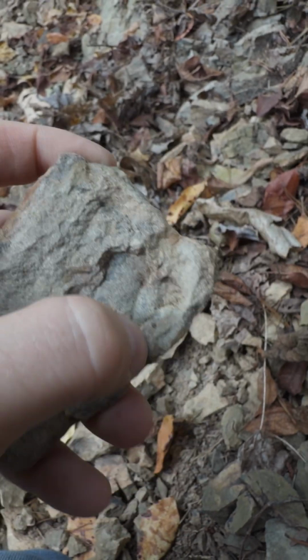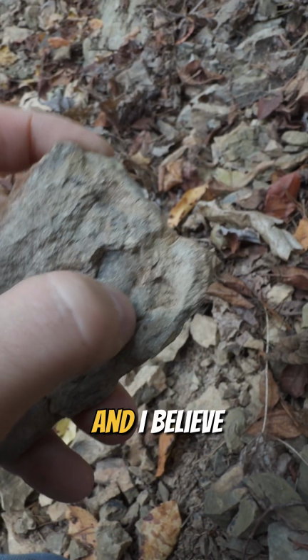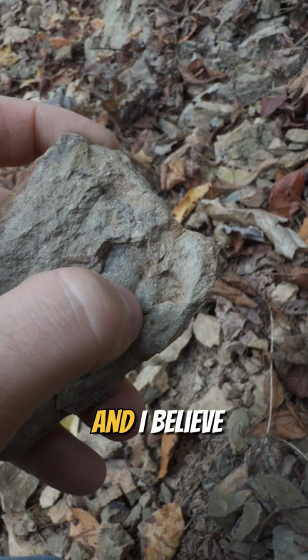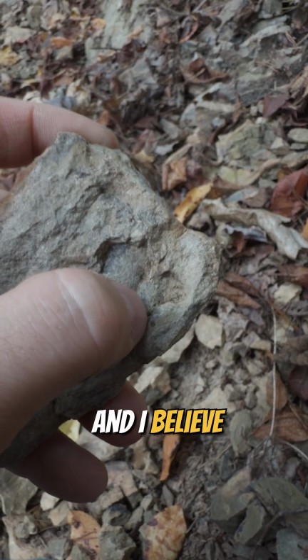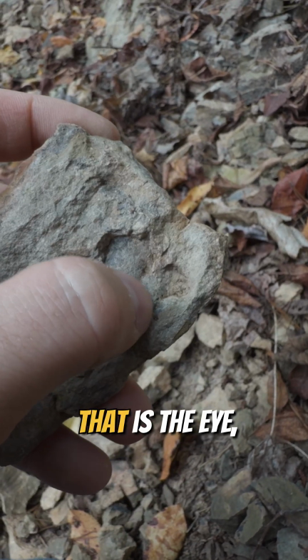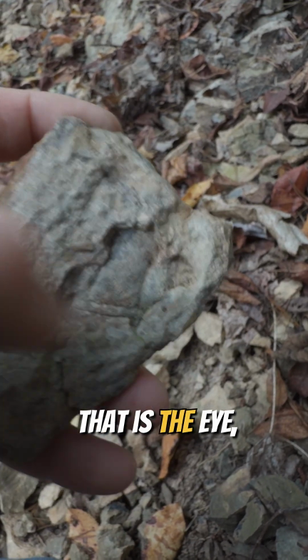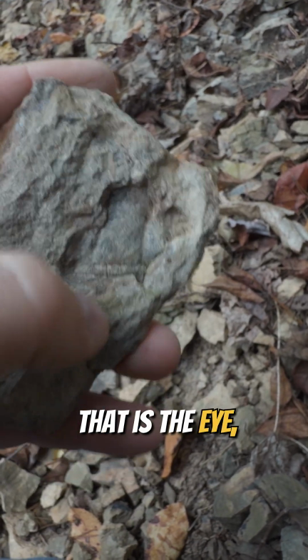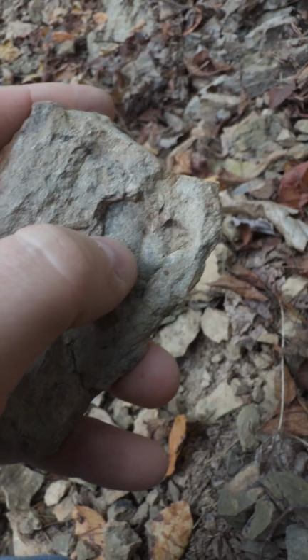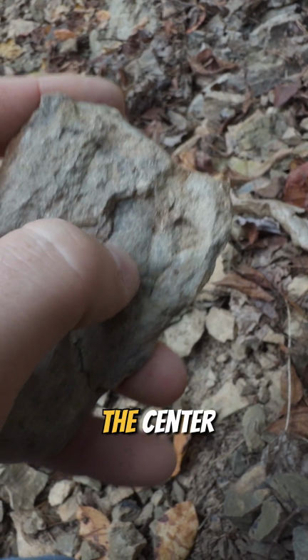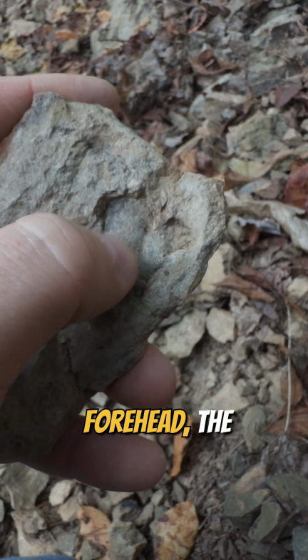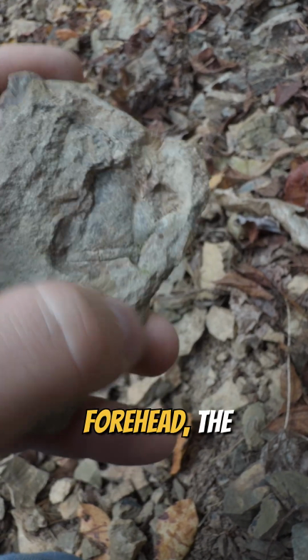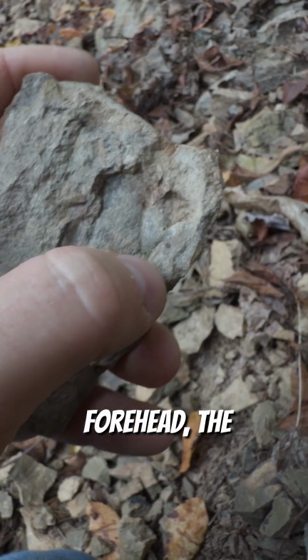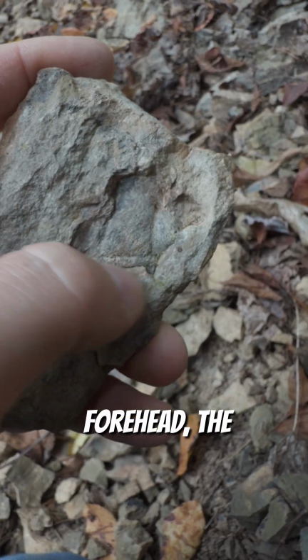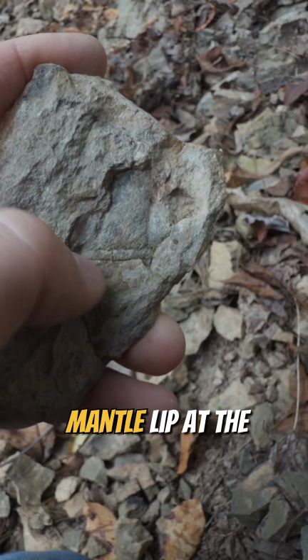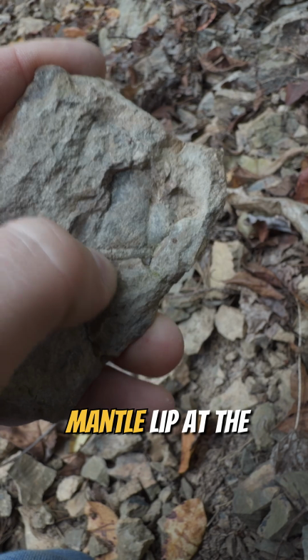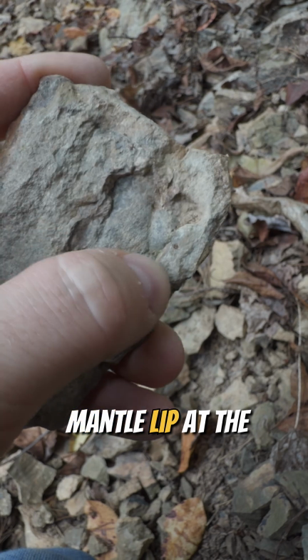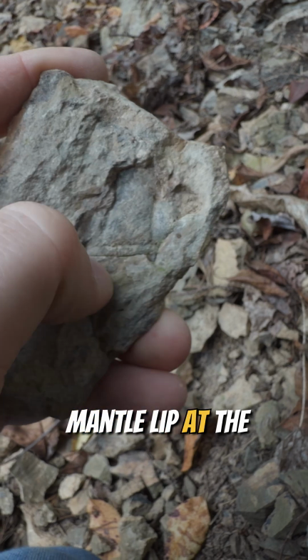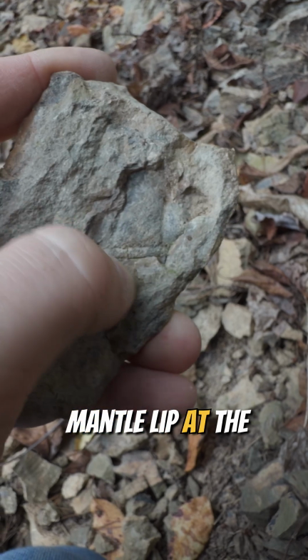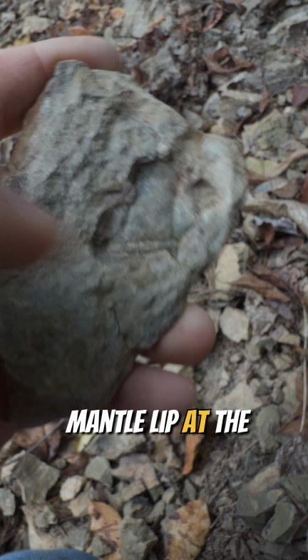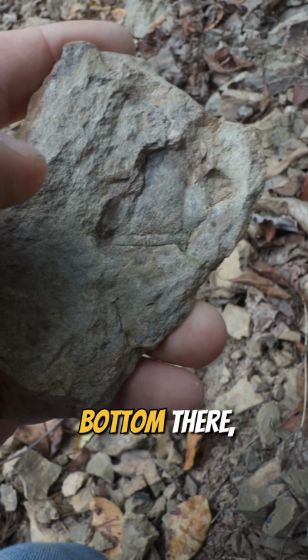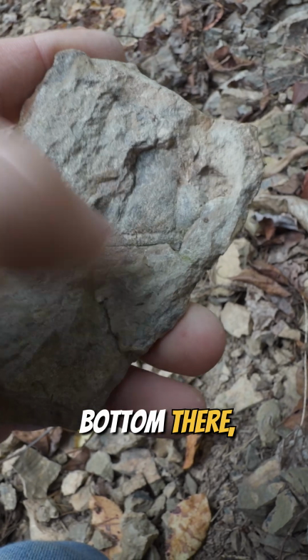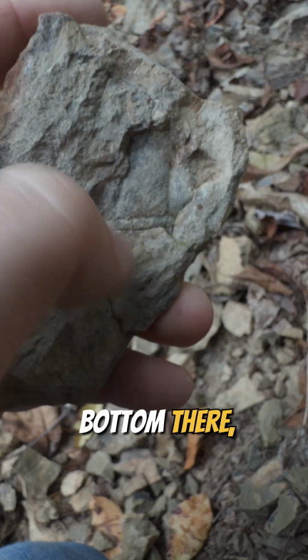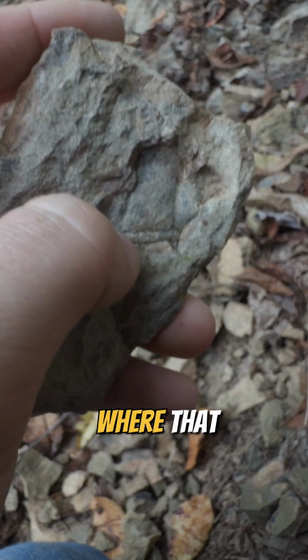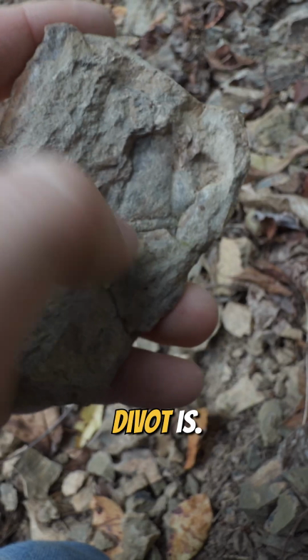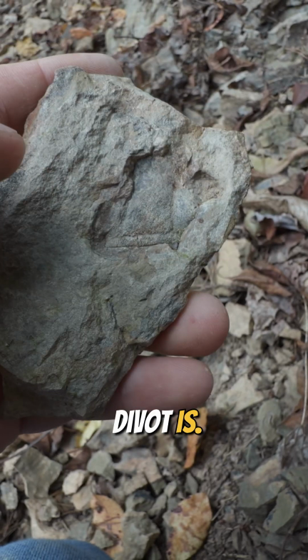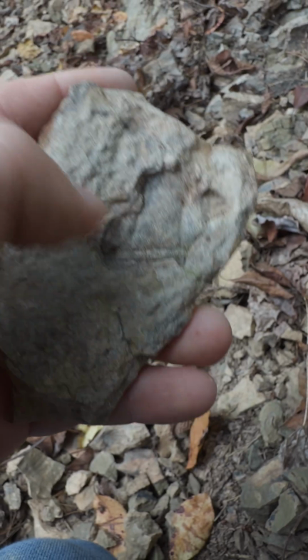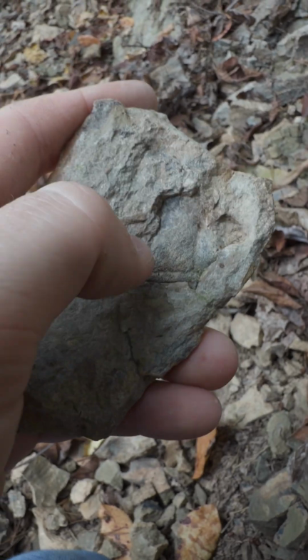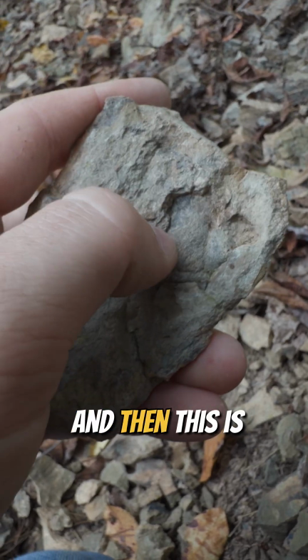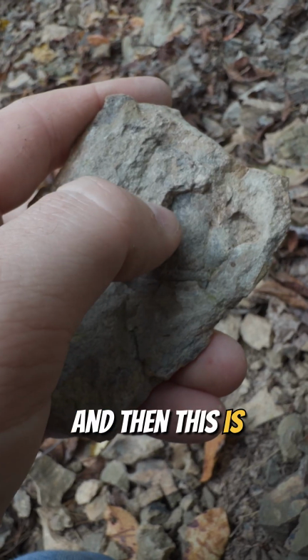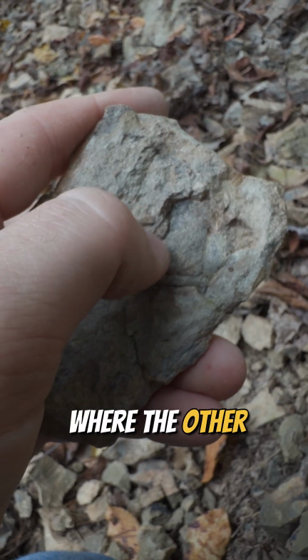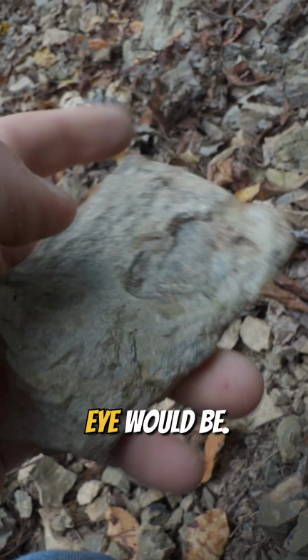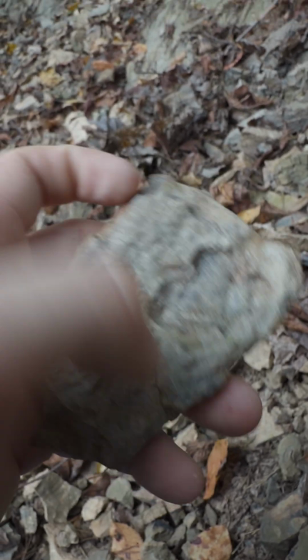I believe that is the eye, the center forehead, the mantle lip at the bottom there where that divot is, and then this is where the other eye would be.